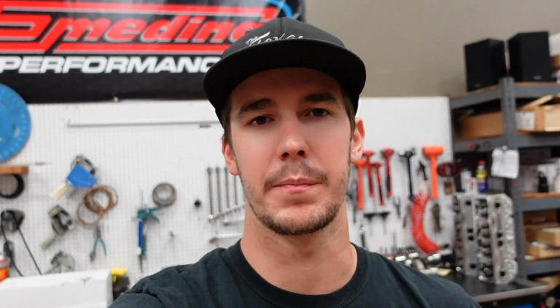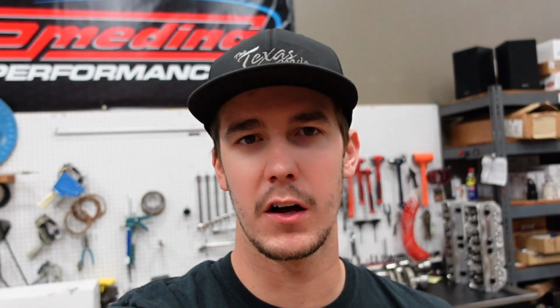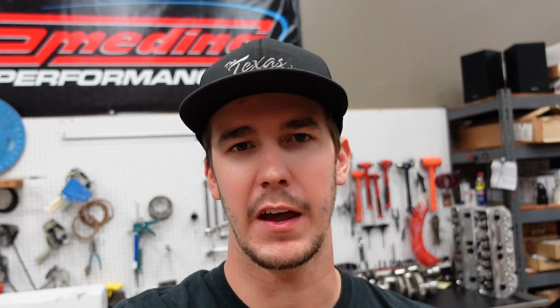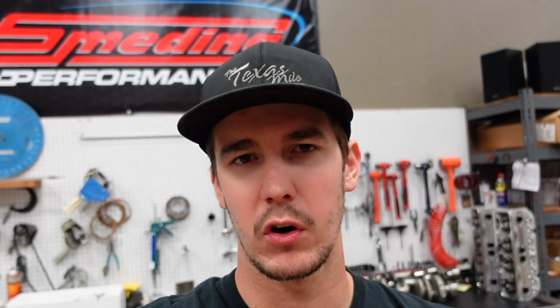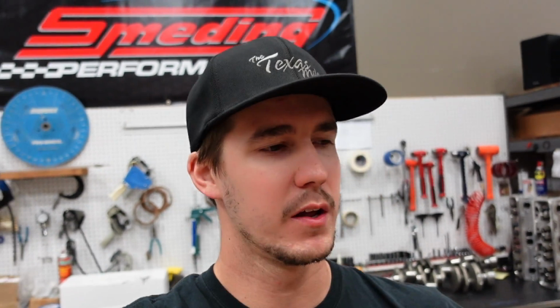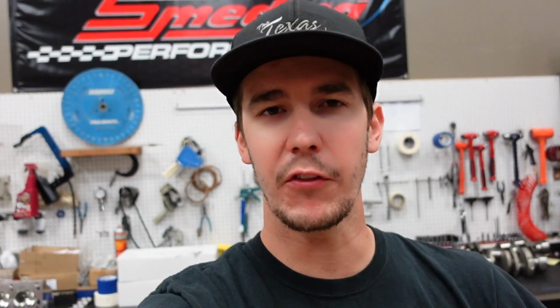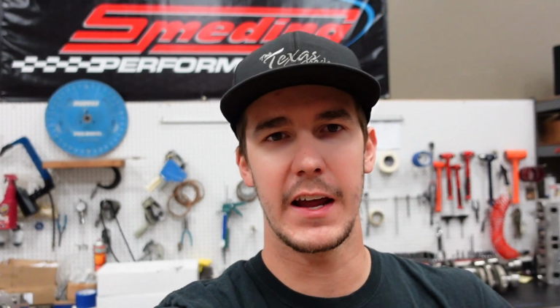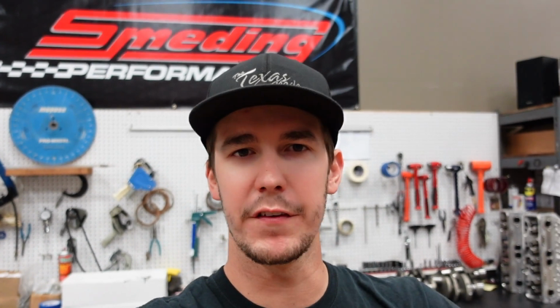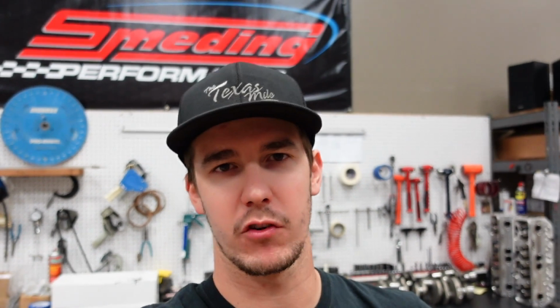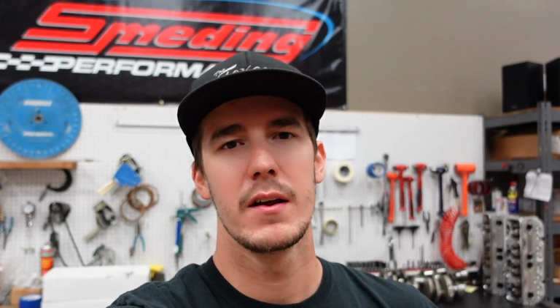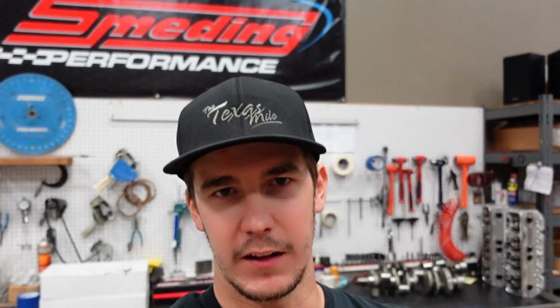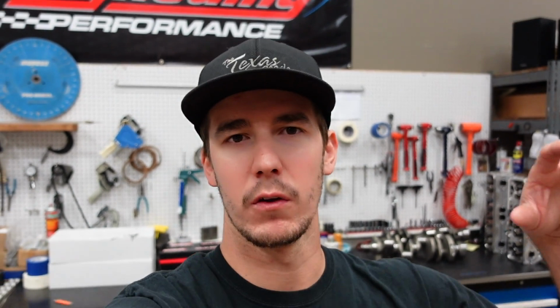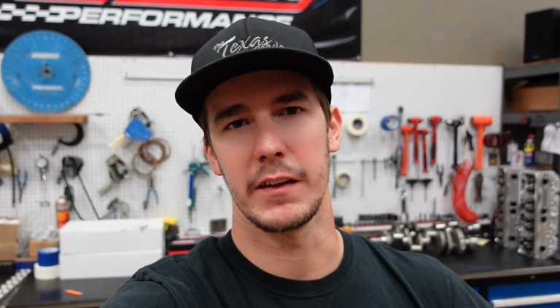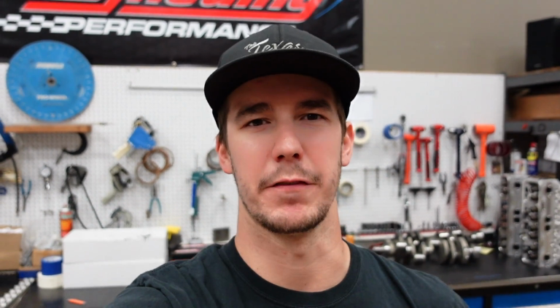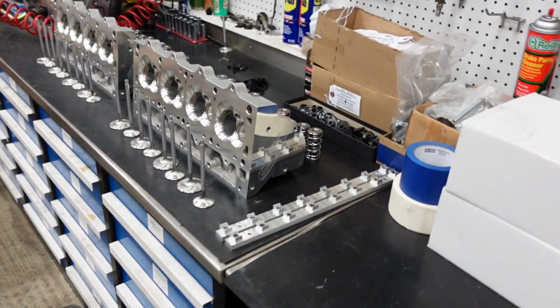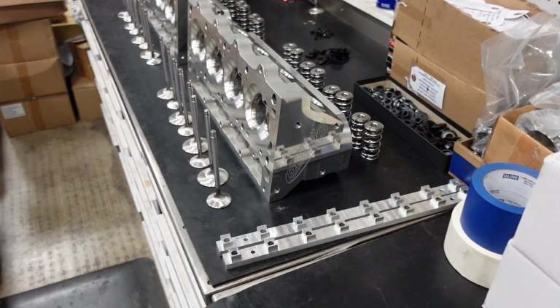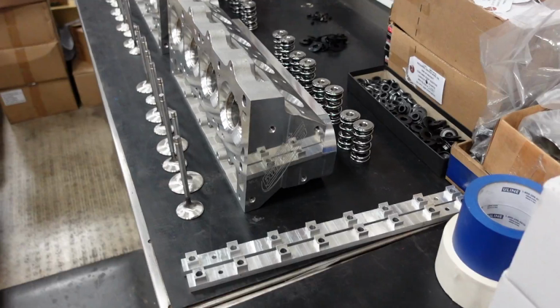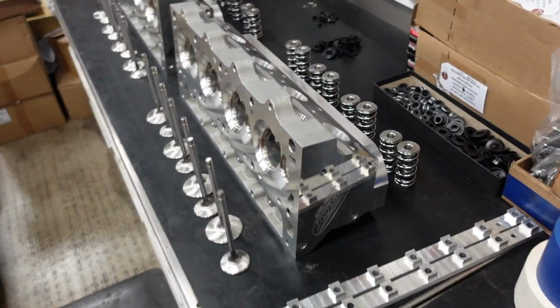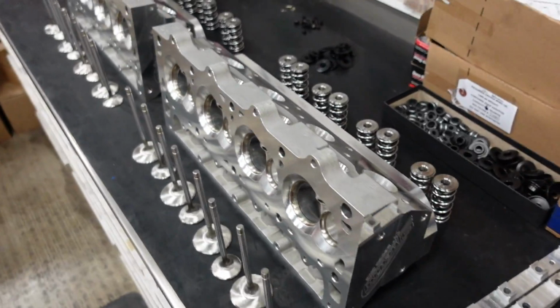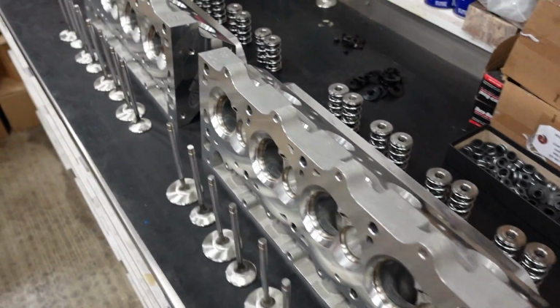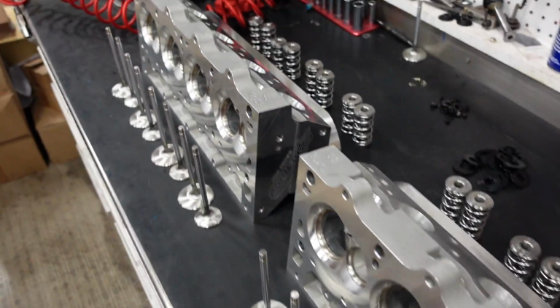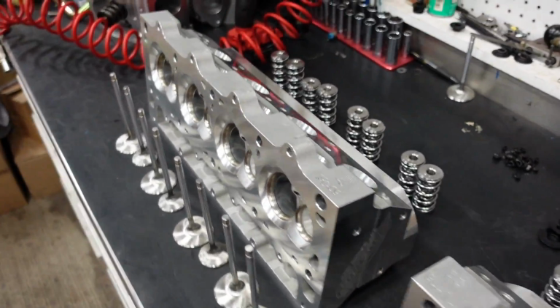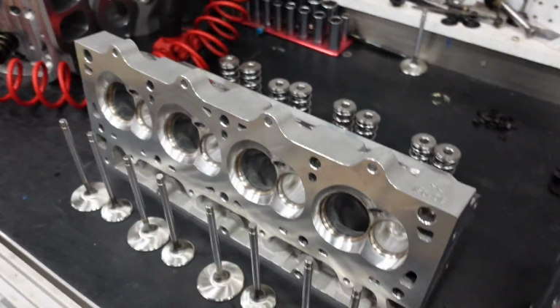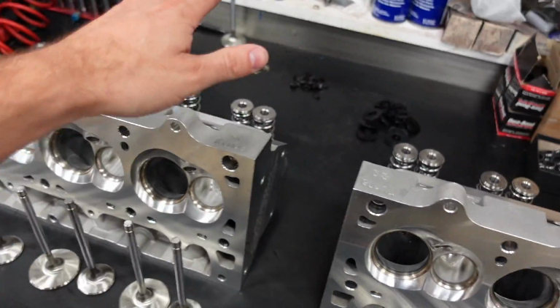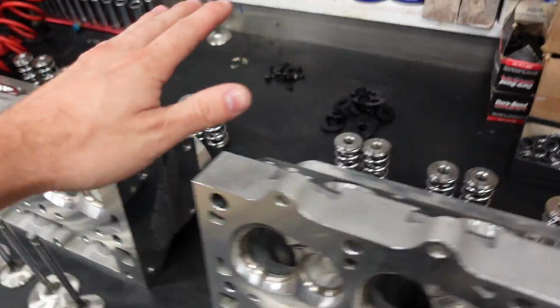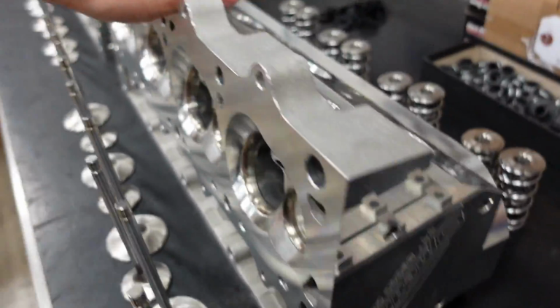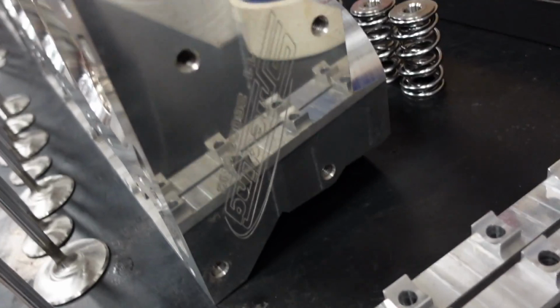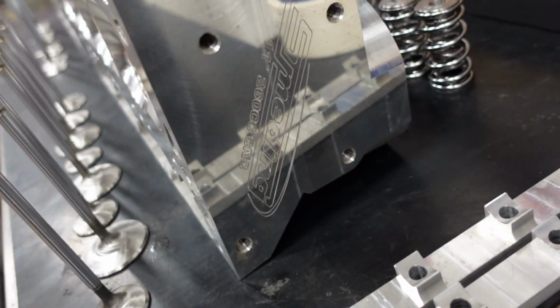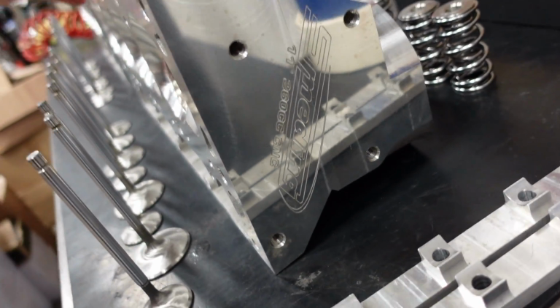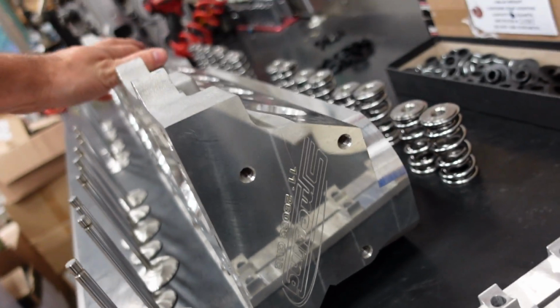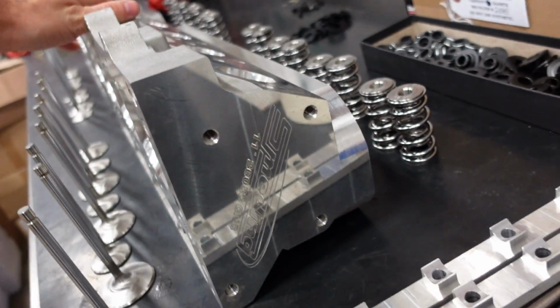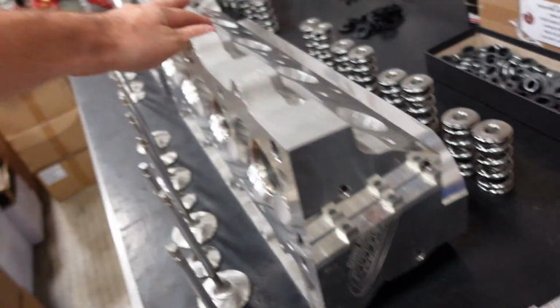Put the pan on, put the timing cover on, bolt the heads down, run the valve train, and install the intake manifold. Step one, I've got my cylinder heads lined out right here. These are Smedding Performance 11 degree, 260 cc heads.